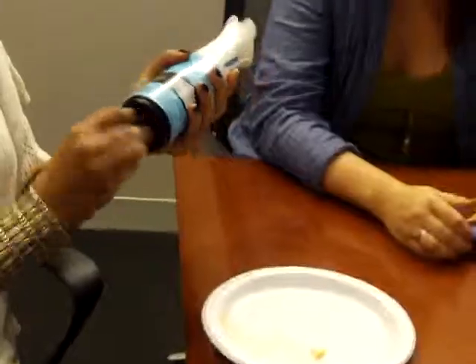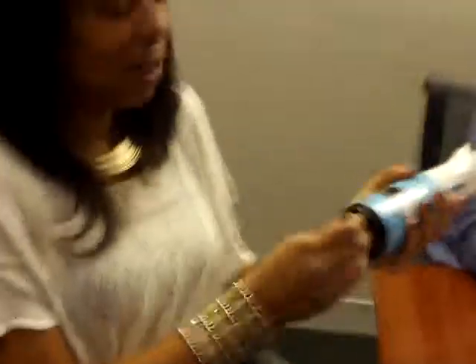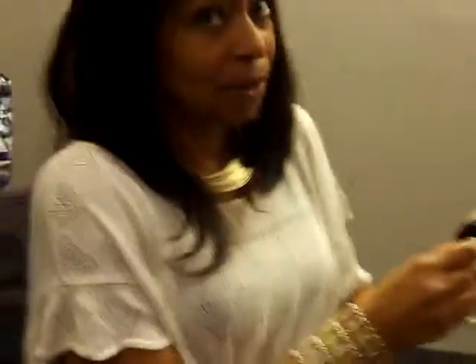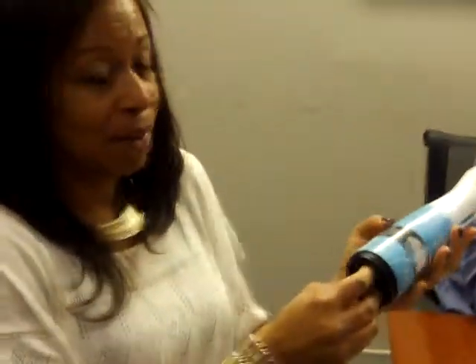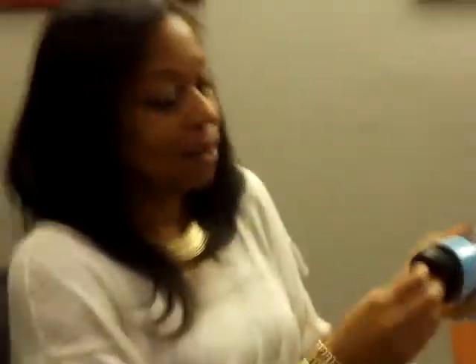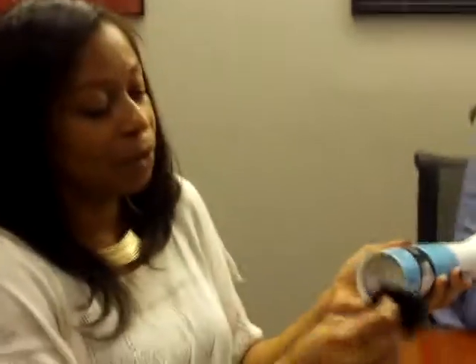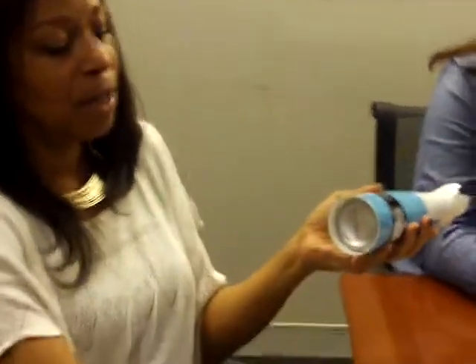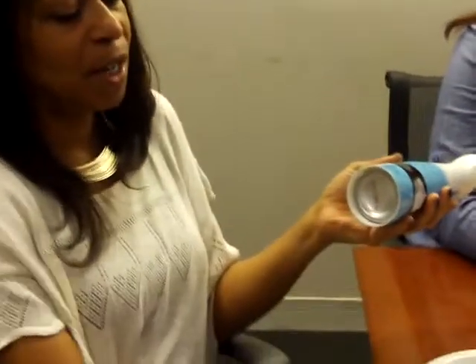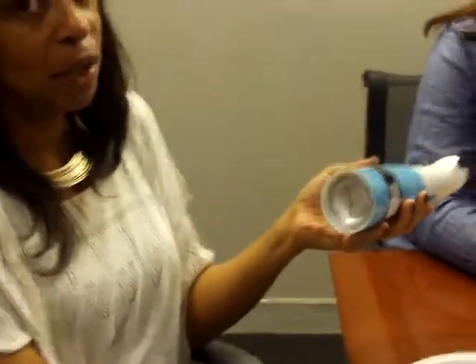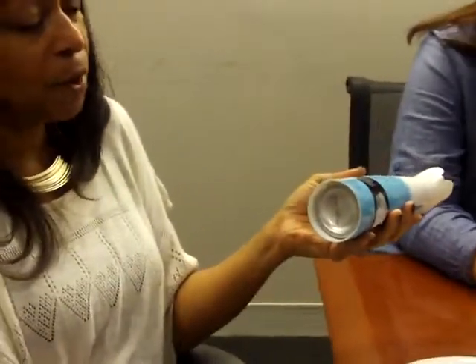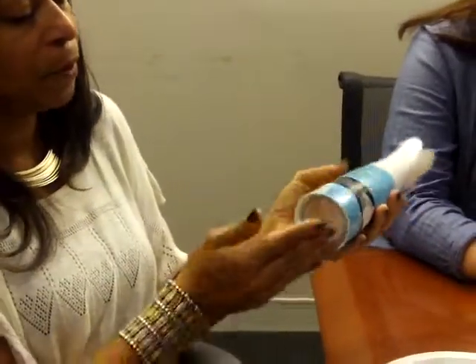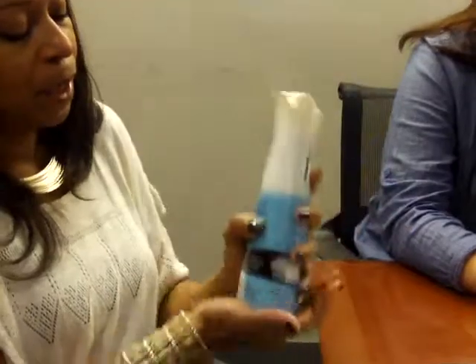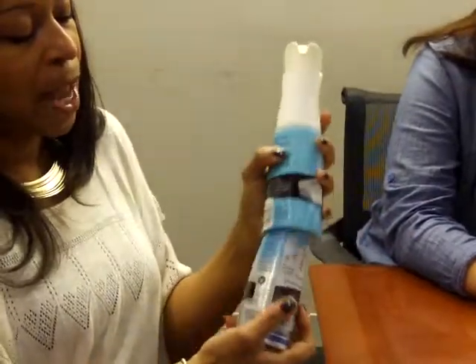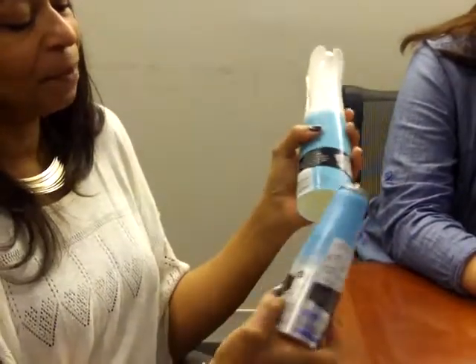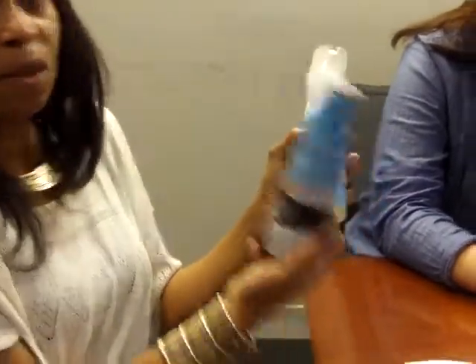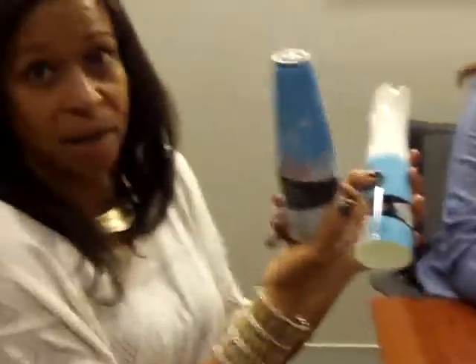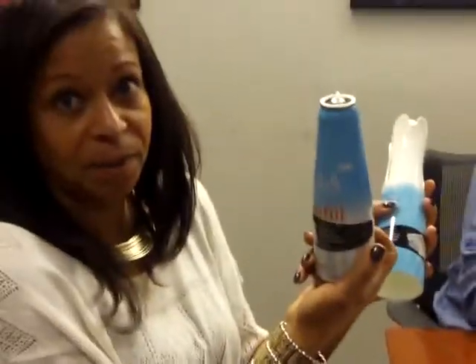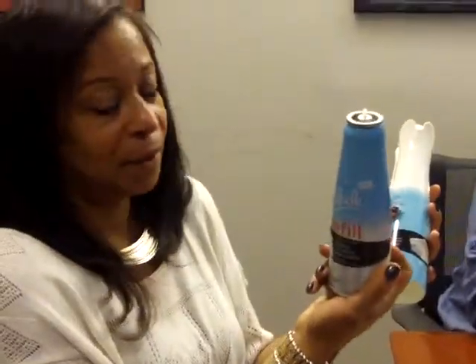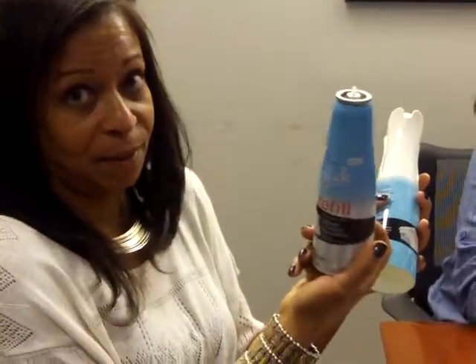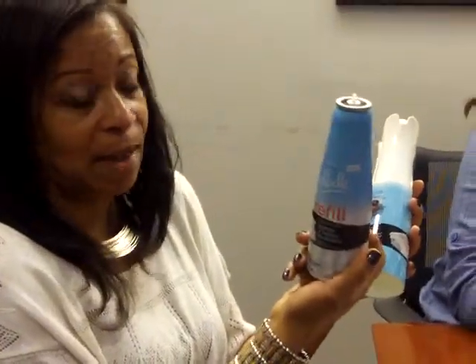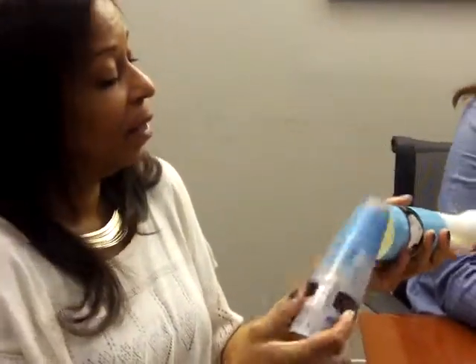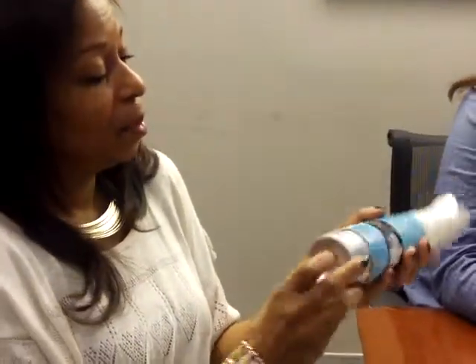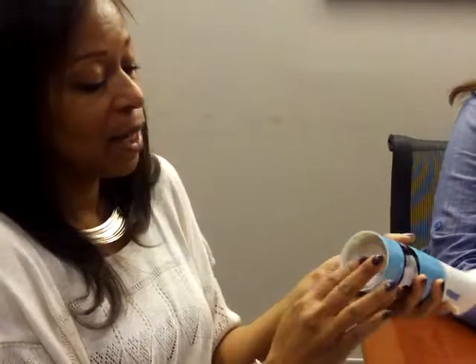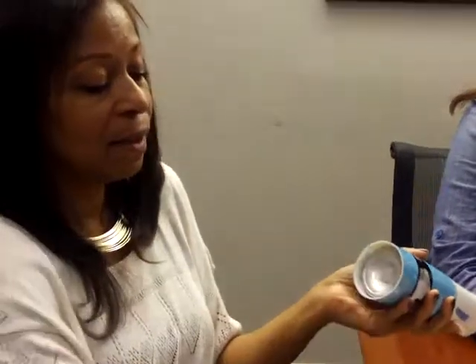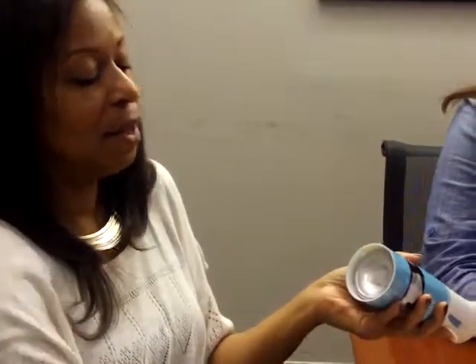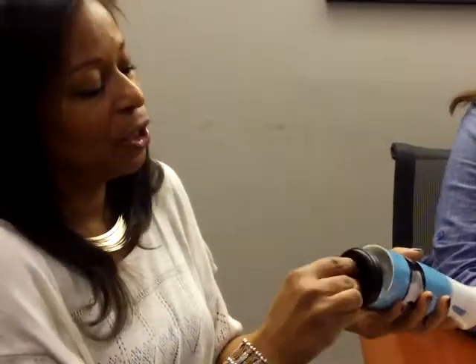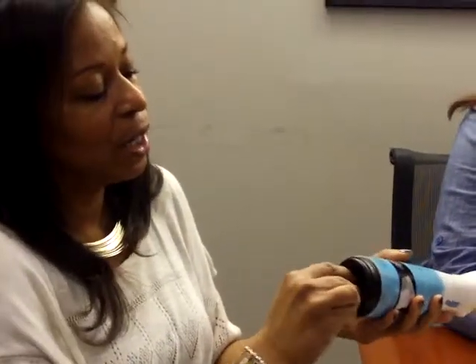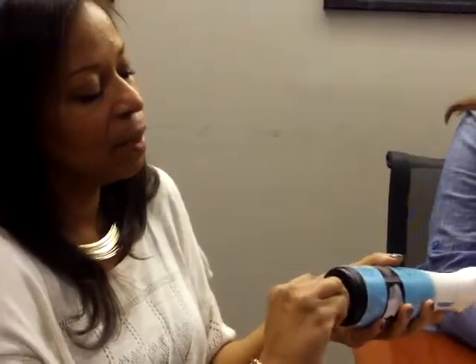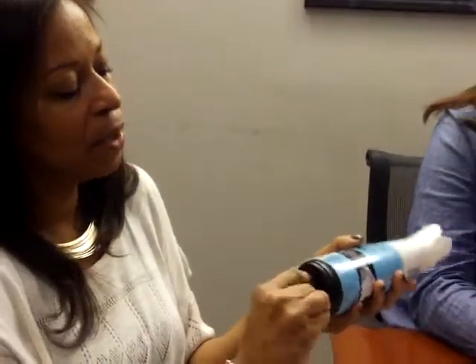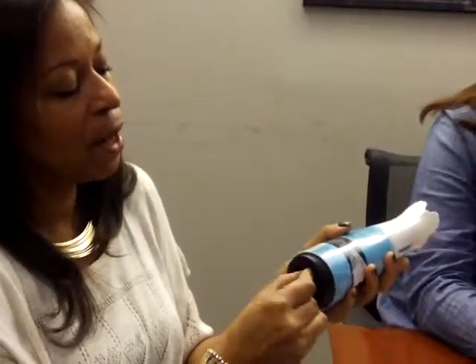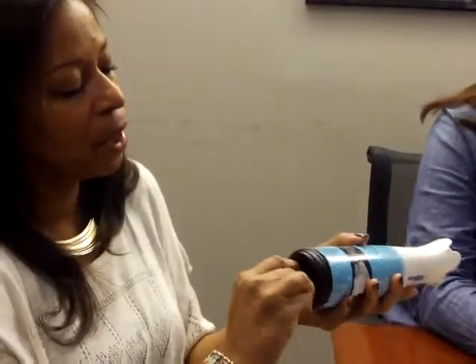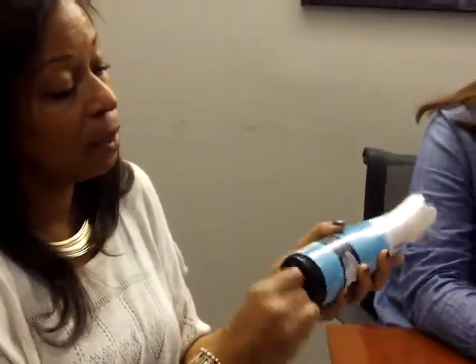Okay, here we go. Ready? Yes. Make sure it doesn't fall on the floor — you tap it and take it out. That's cool. Put it back in. Just turn it the right way so it doesn't get stuck.